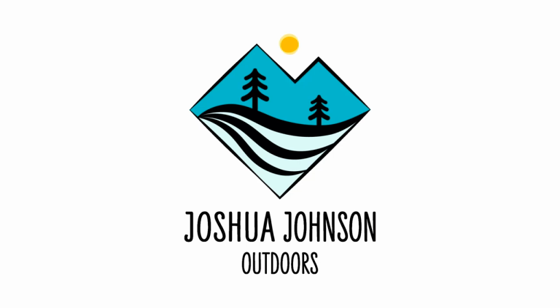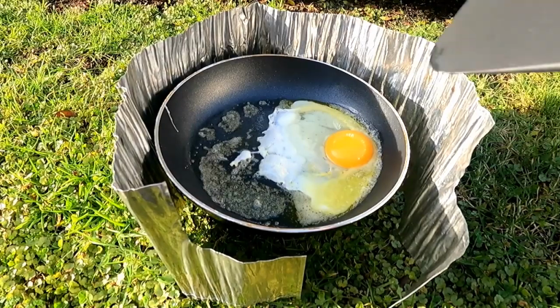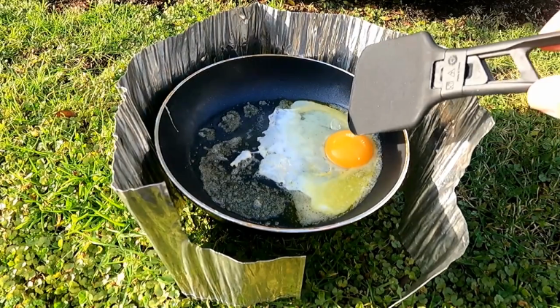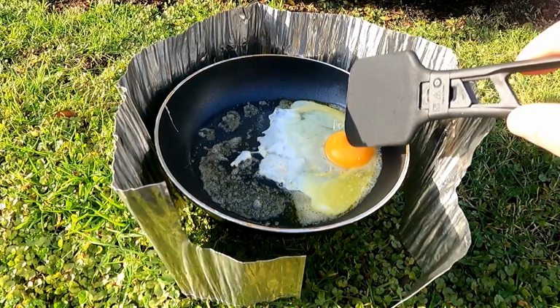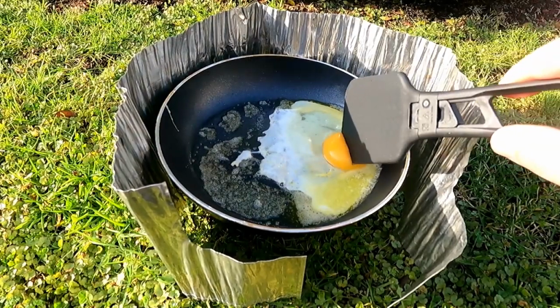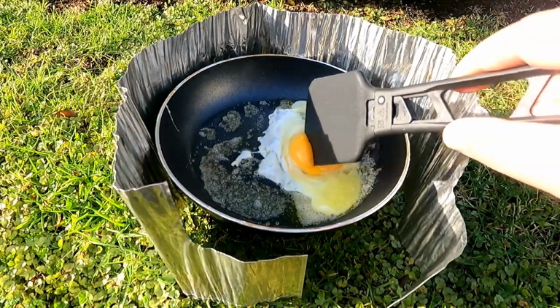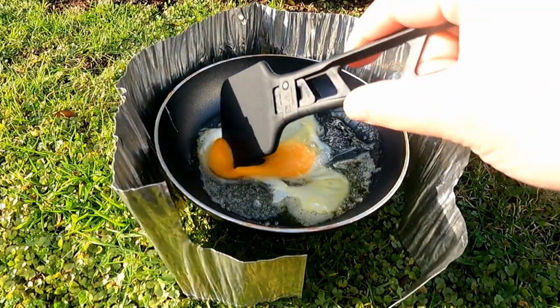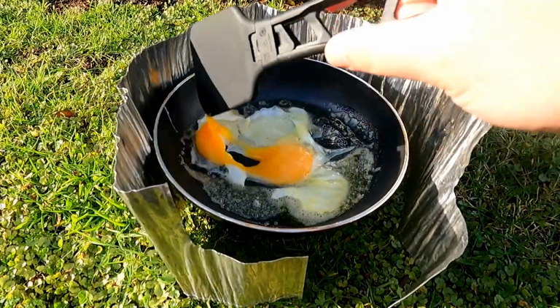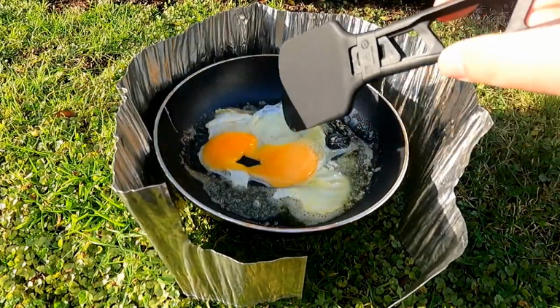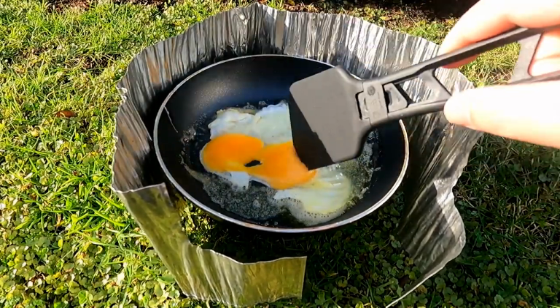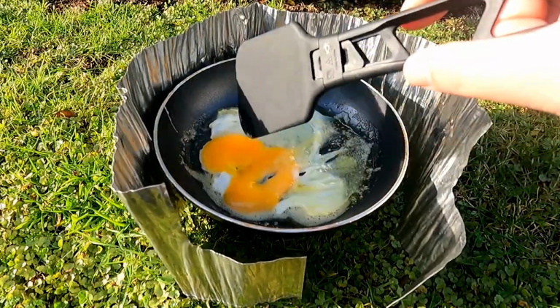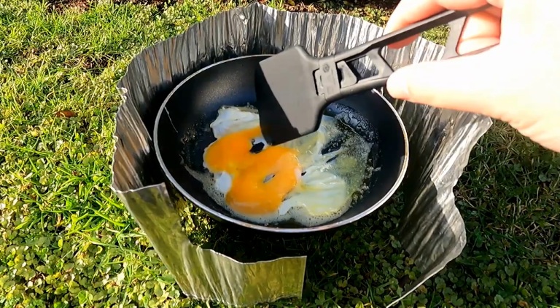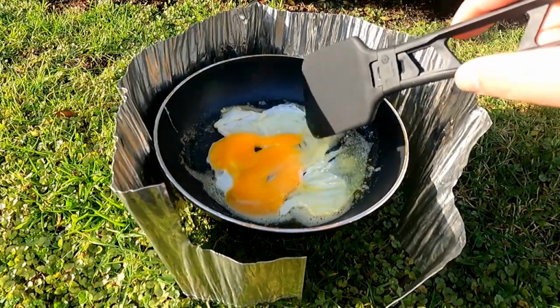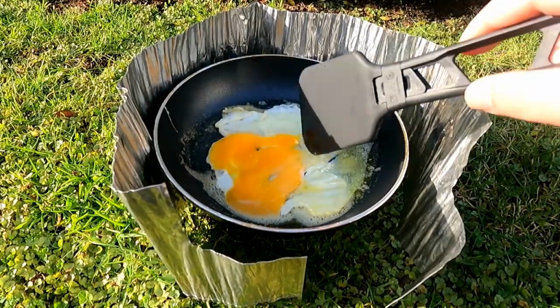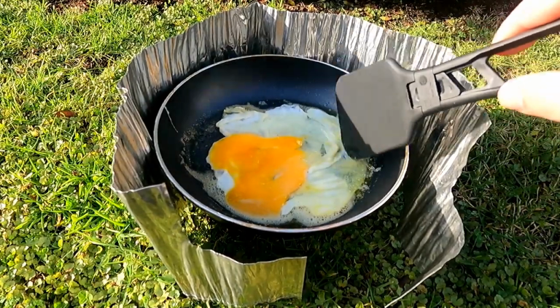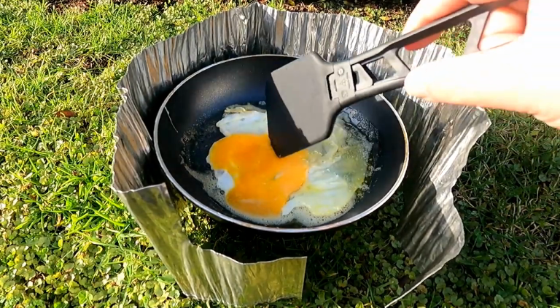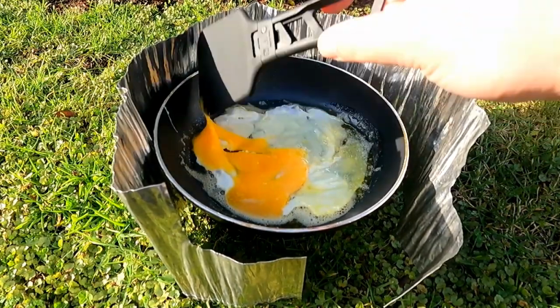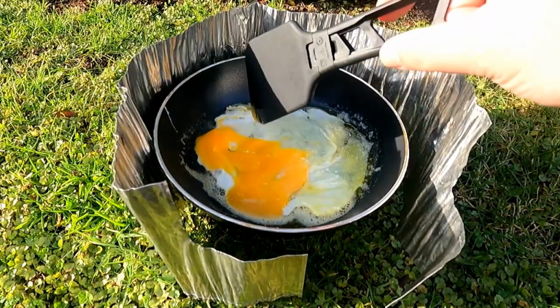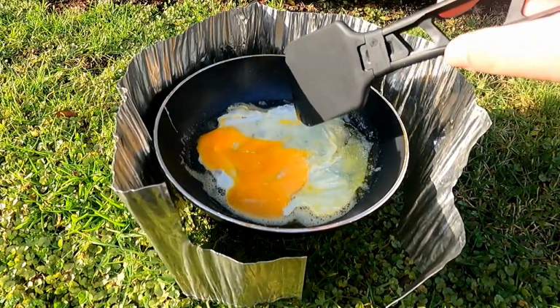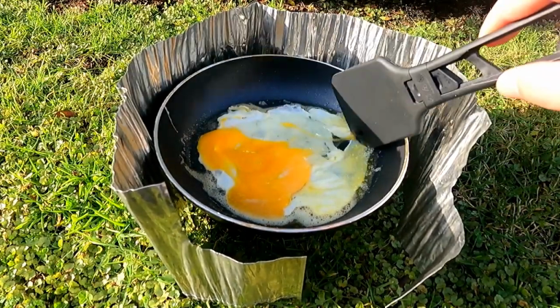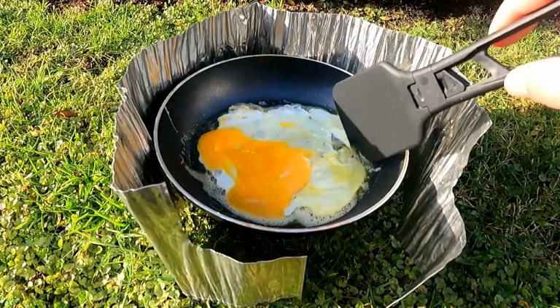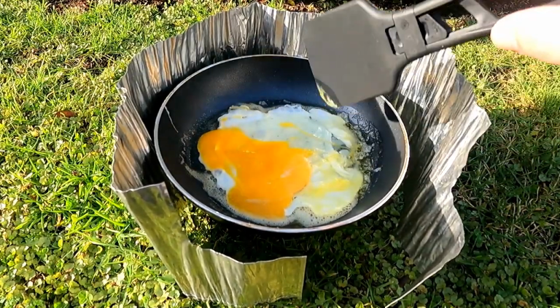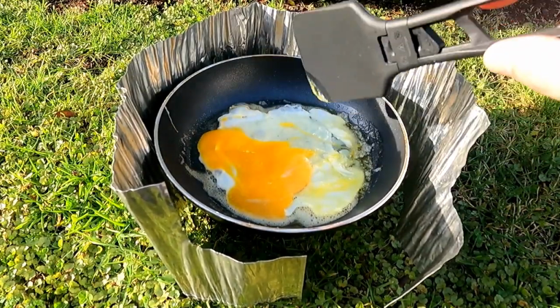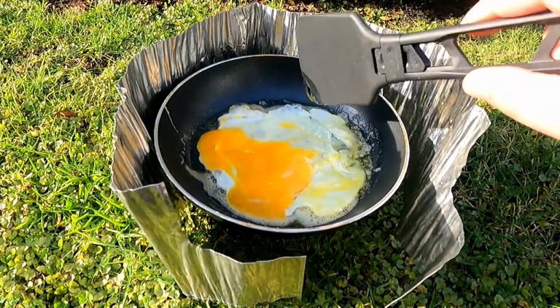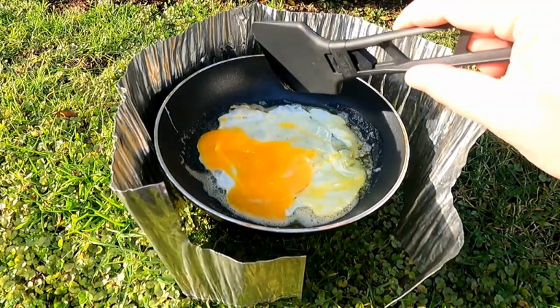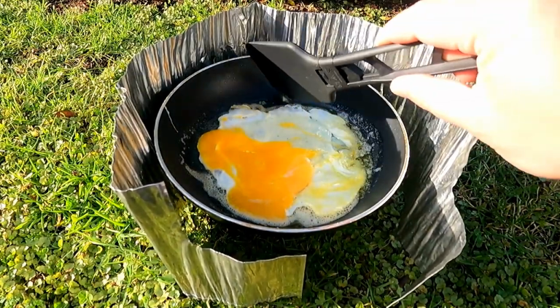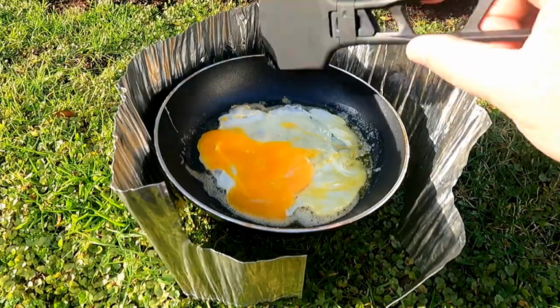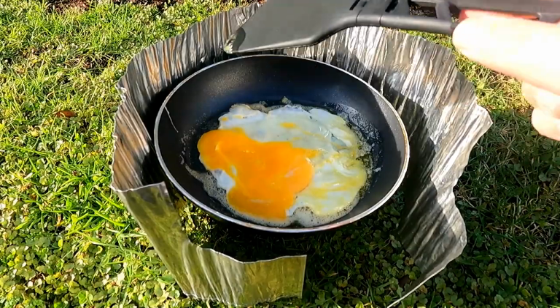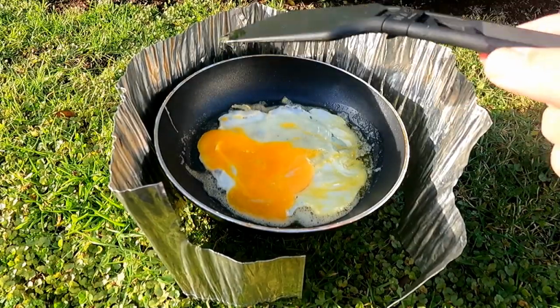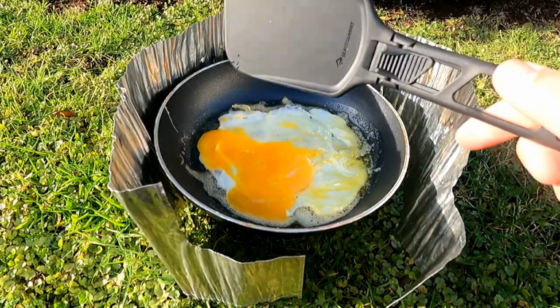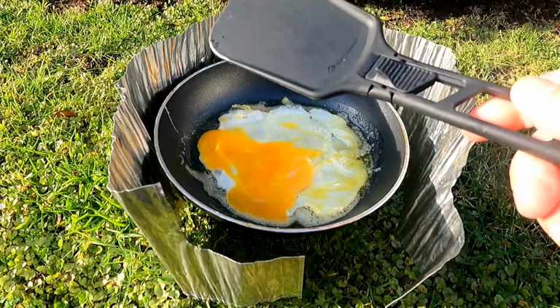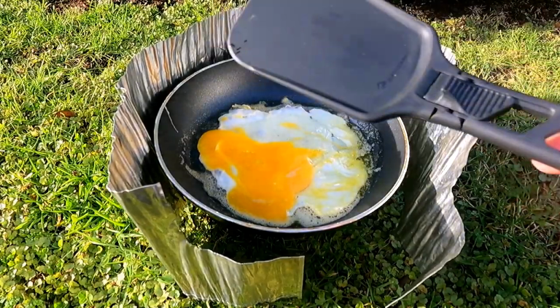Hi everyone, welcome. Cetus Summit has developed a reputation for delivering high-quality, functional equipment and I've found their camp kitchen gear, specifically their folding spatula, to be no exception.